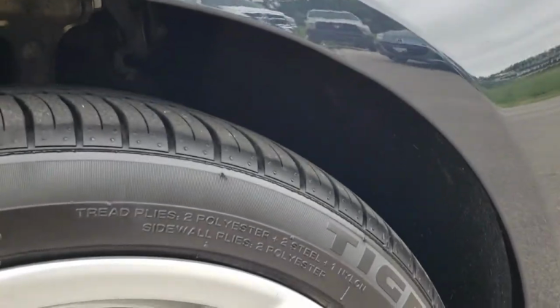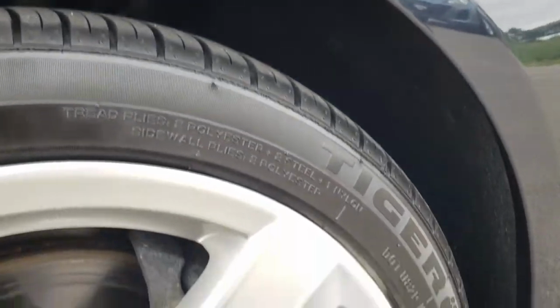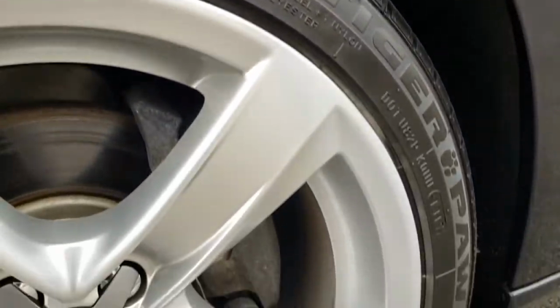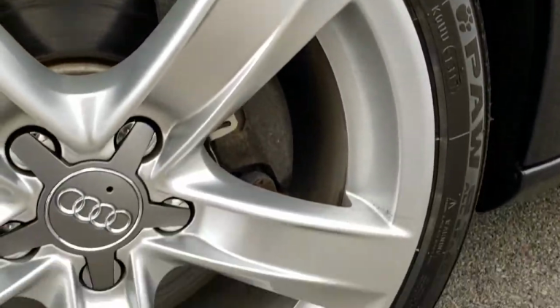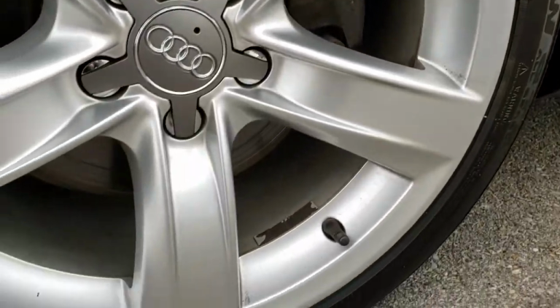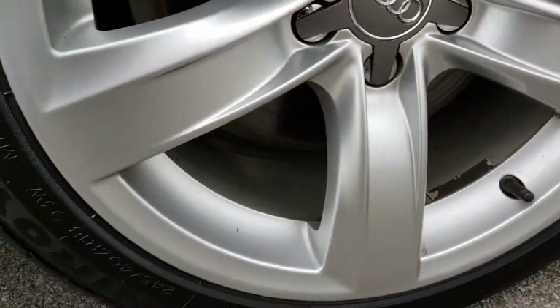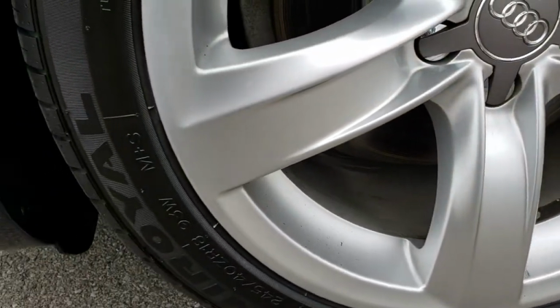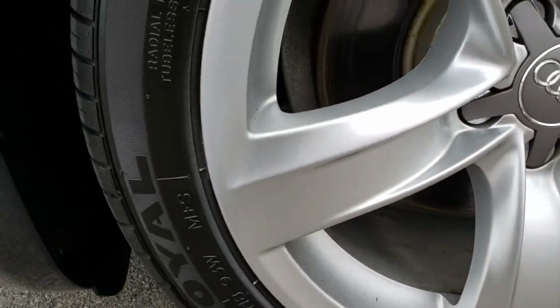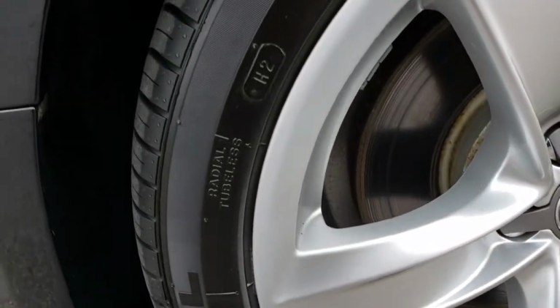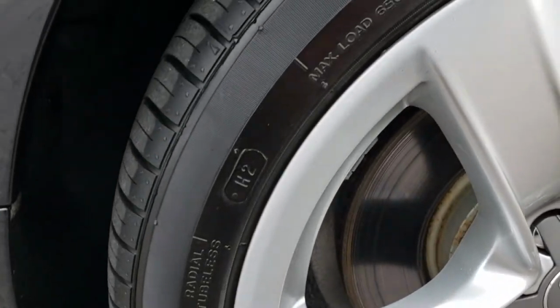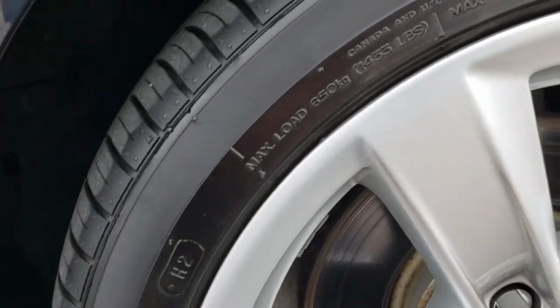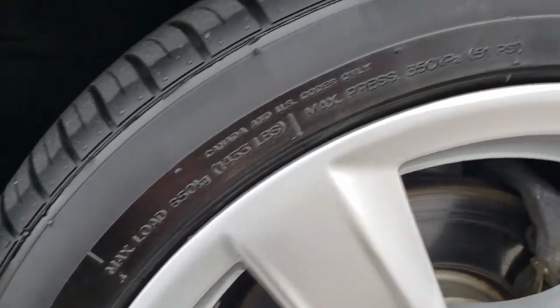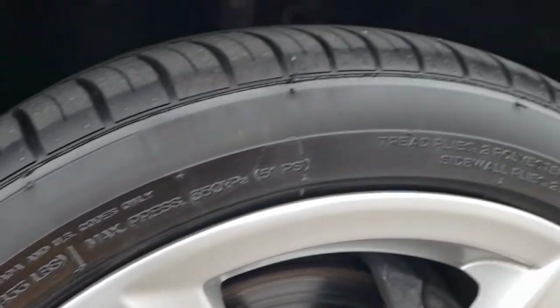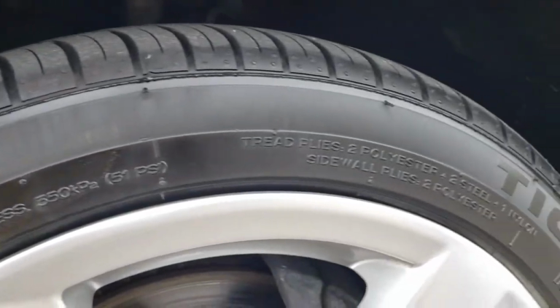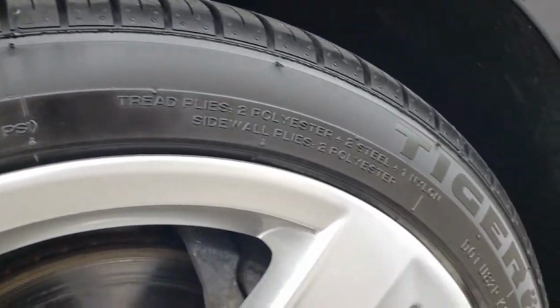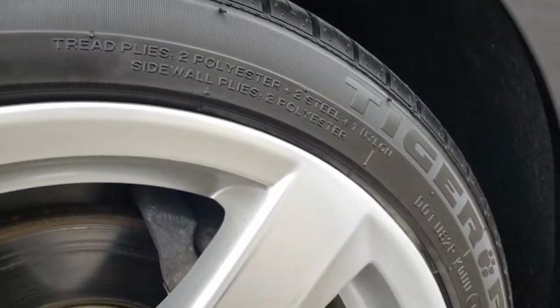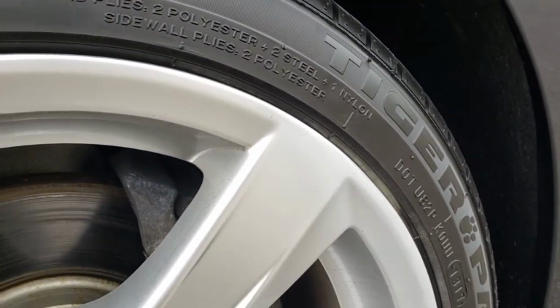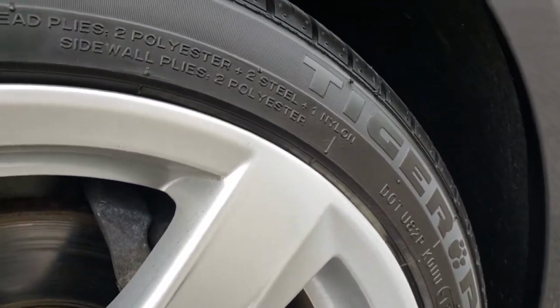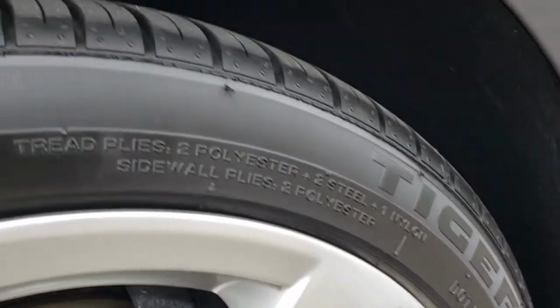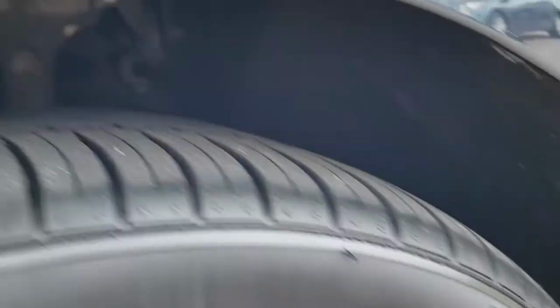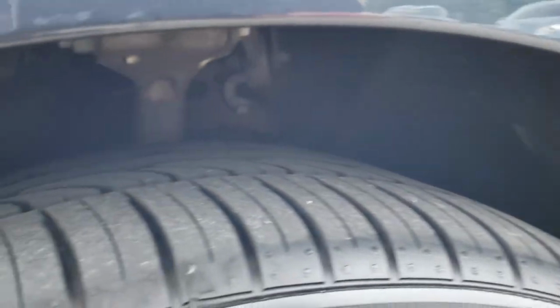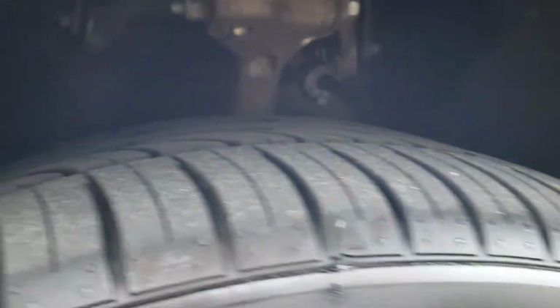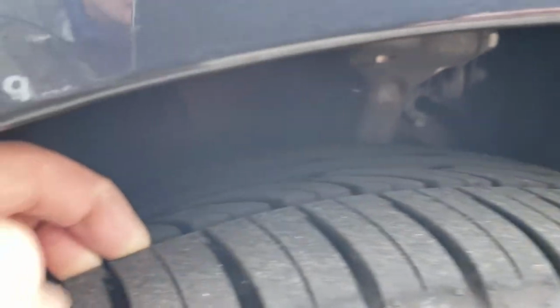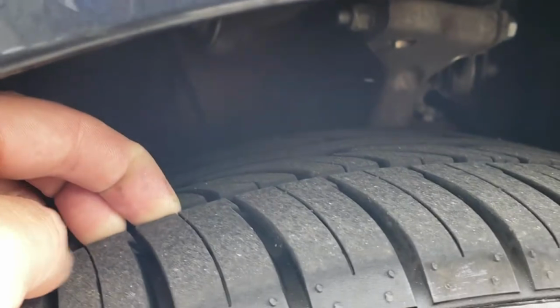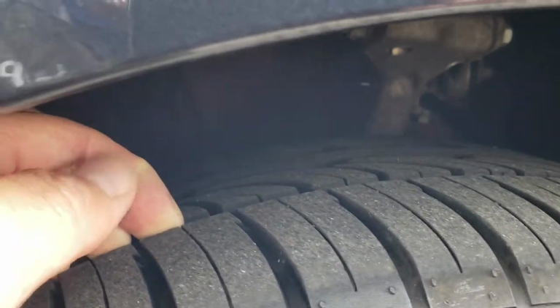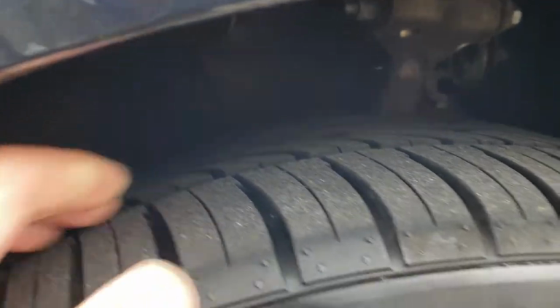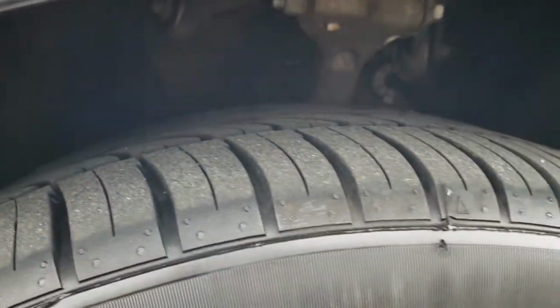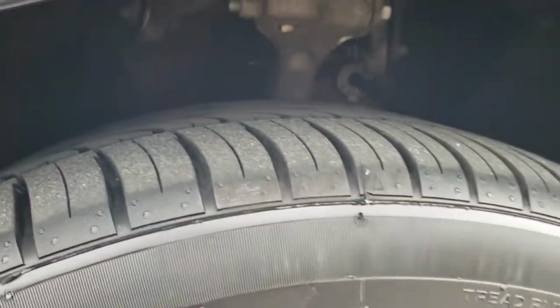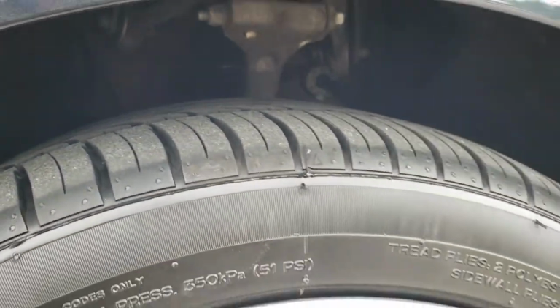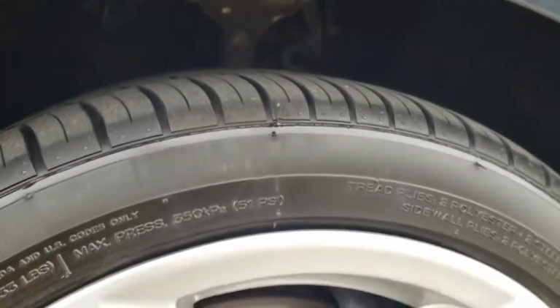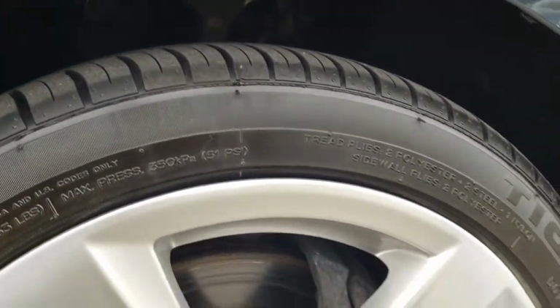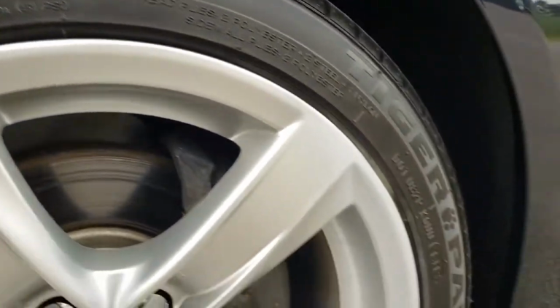This one has Uniroyal Tiger Paw 245/40 ZR18 tires, factory painted alloy rims that are in excellent condition, and these tires have probably about 60% of the tread left on them.